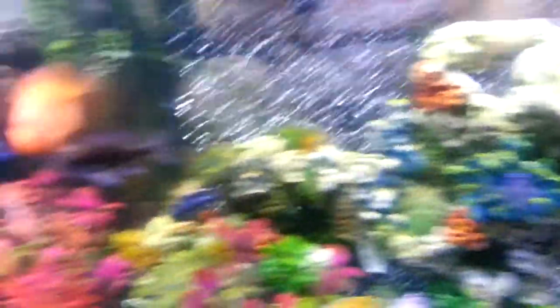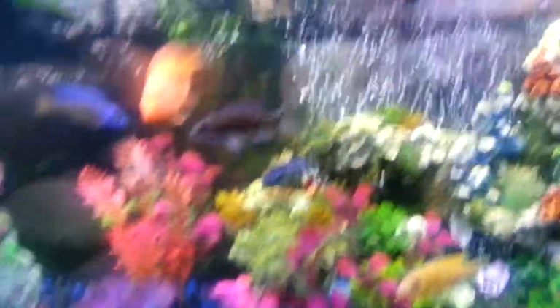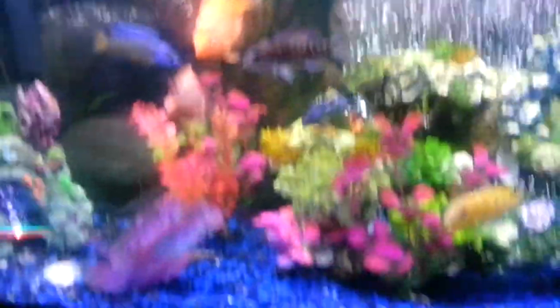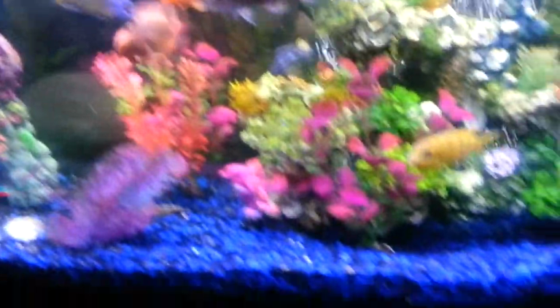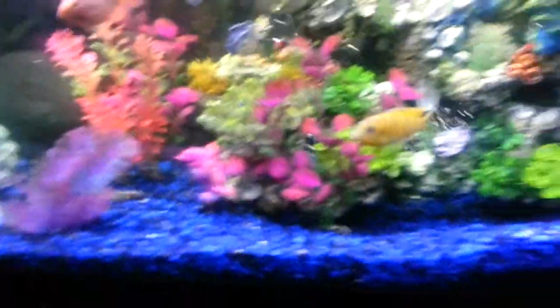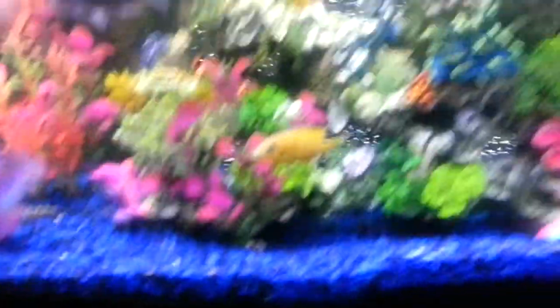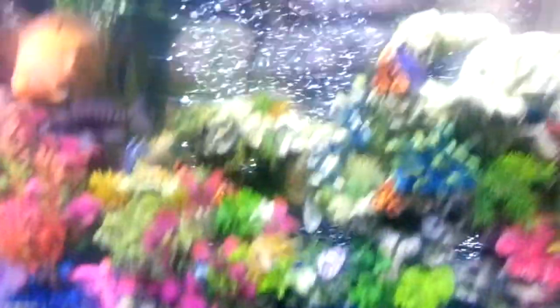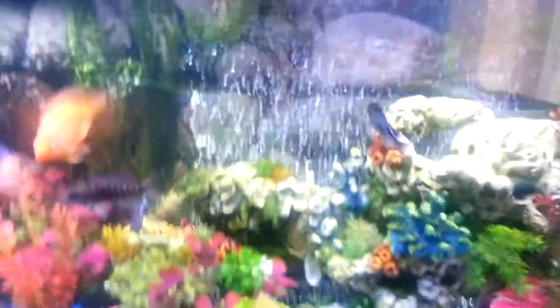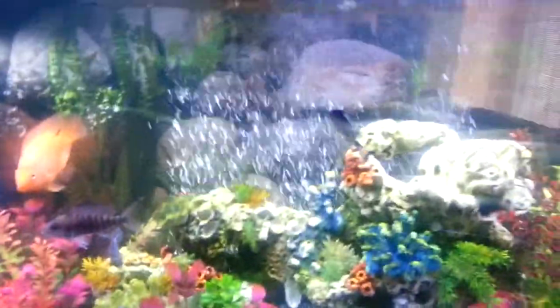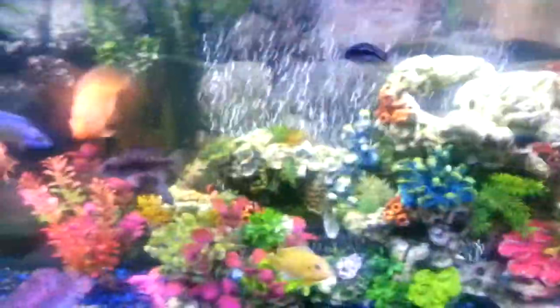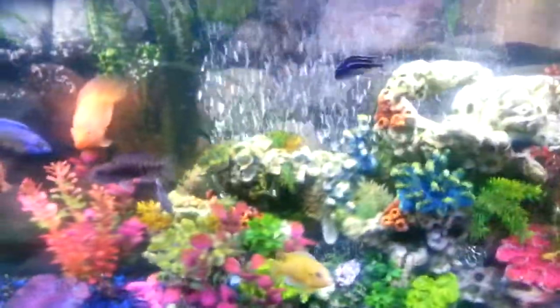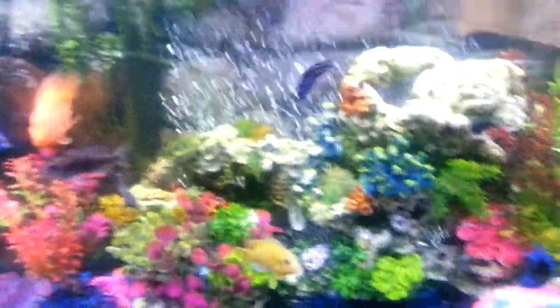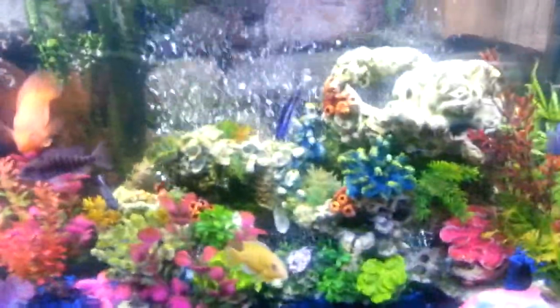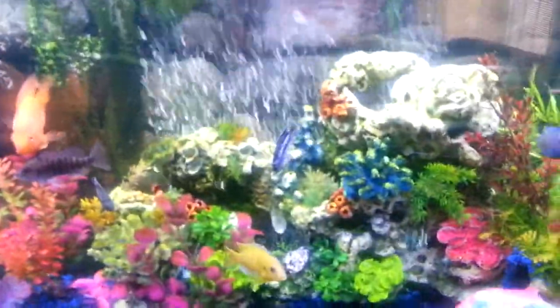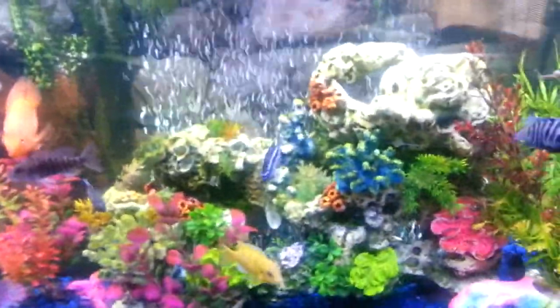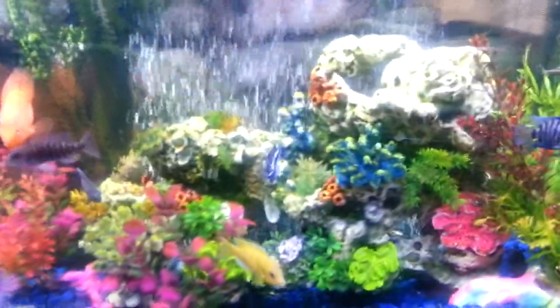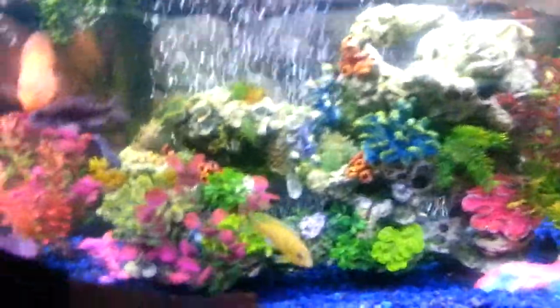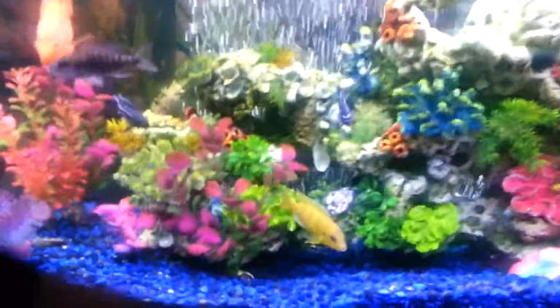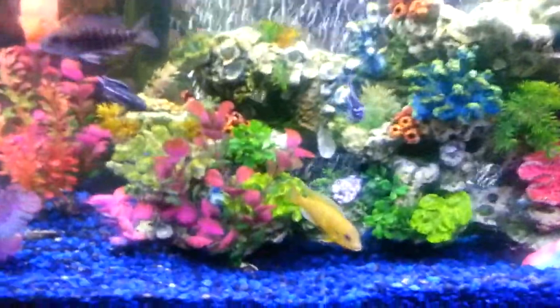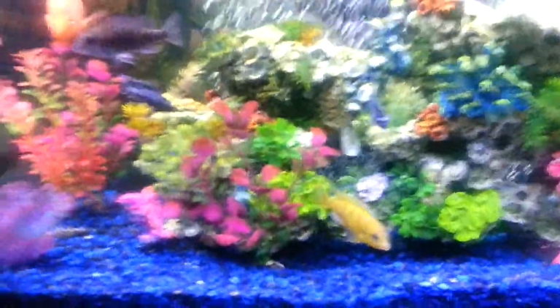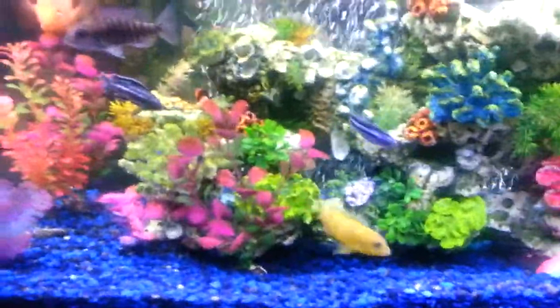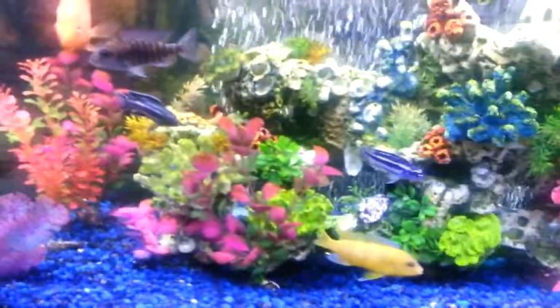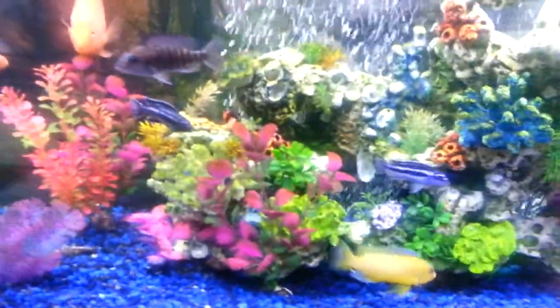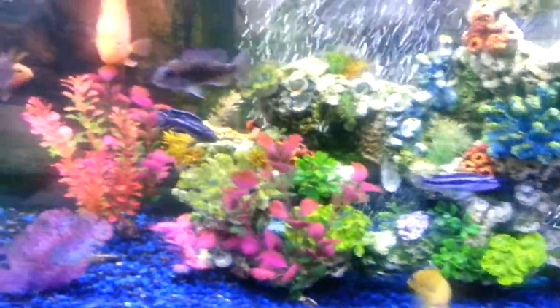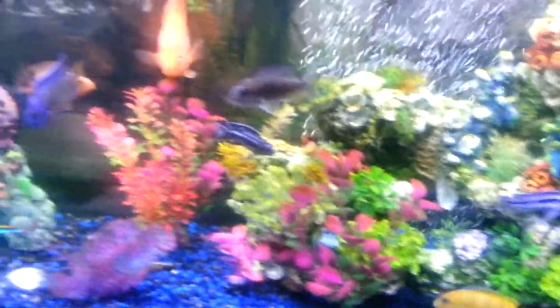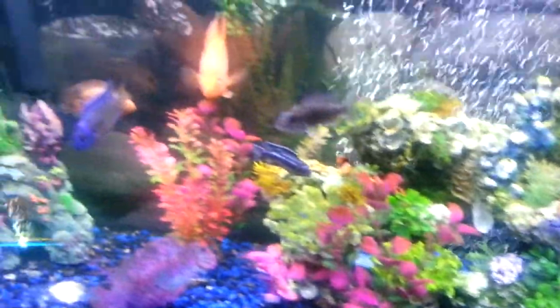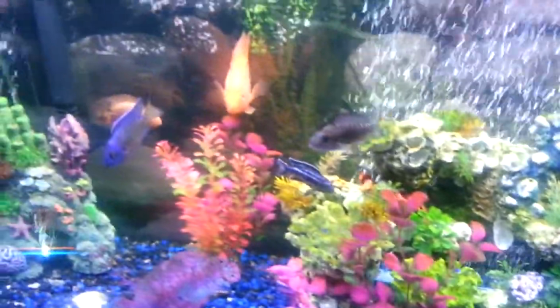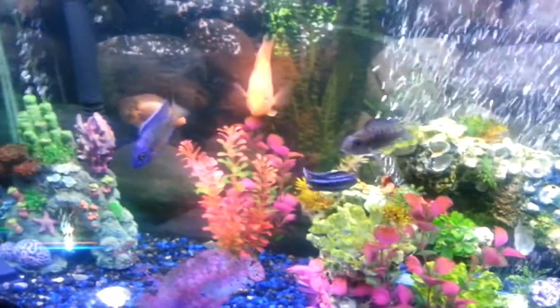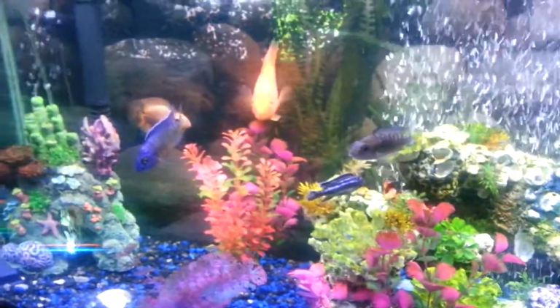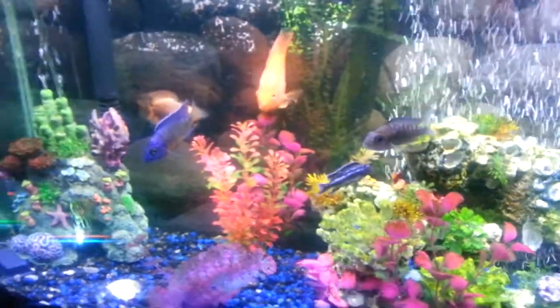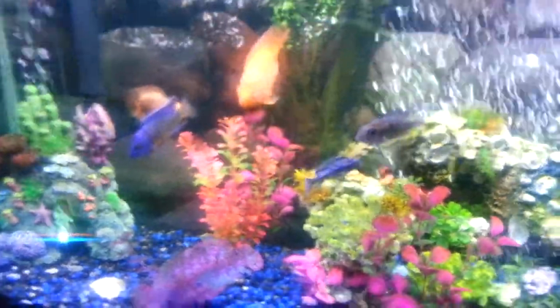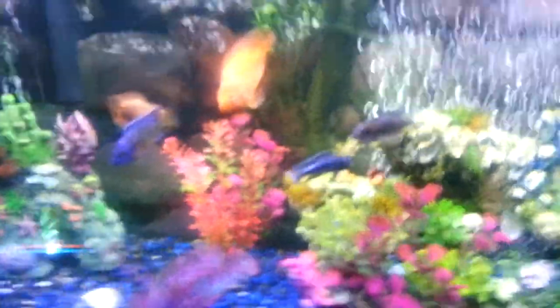You got many more fish that are hiding right now, but you will find them under there. You got some catfish and stuff — you can't see them right now. What else is in there?